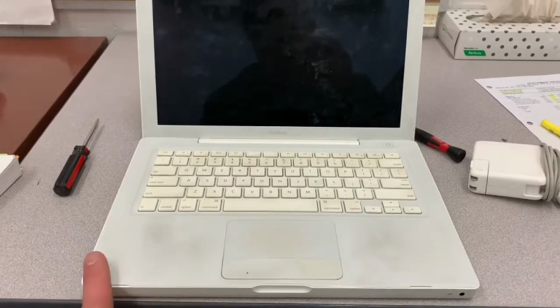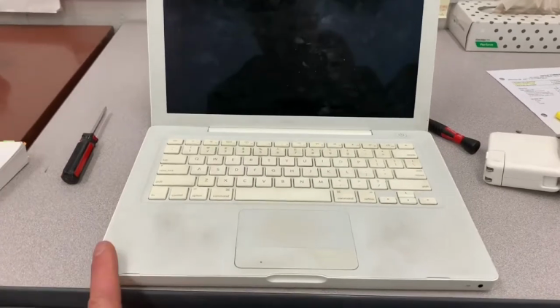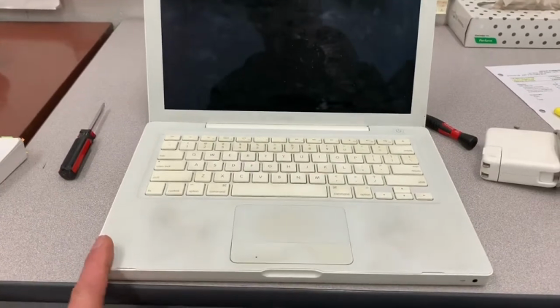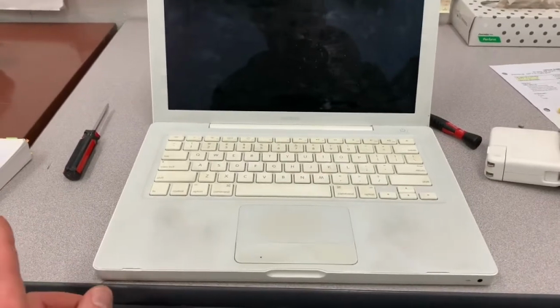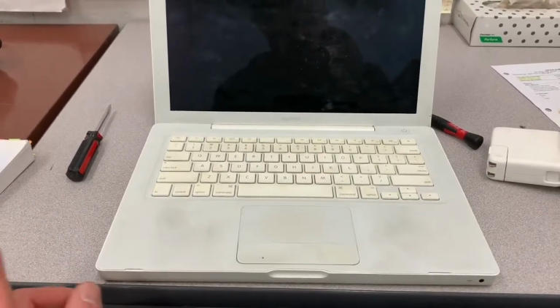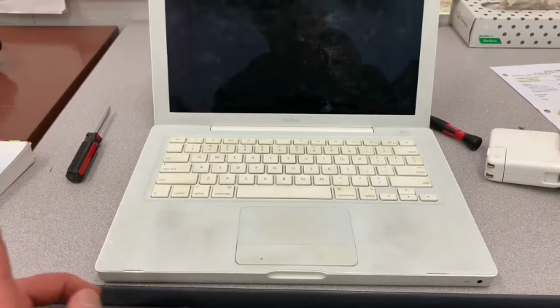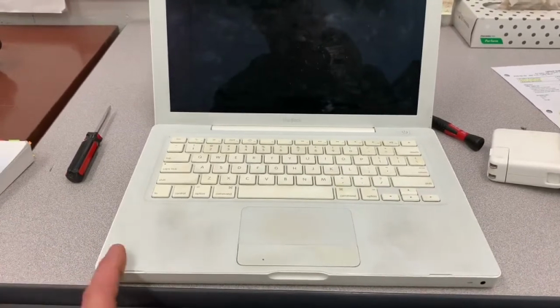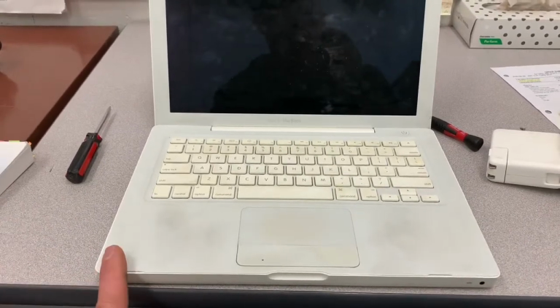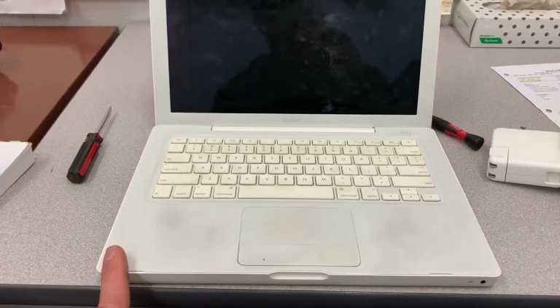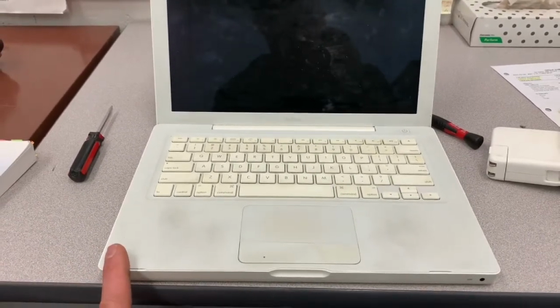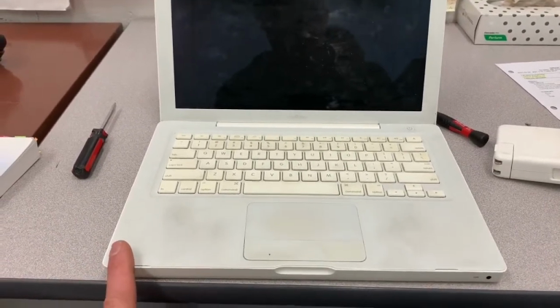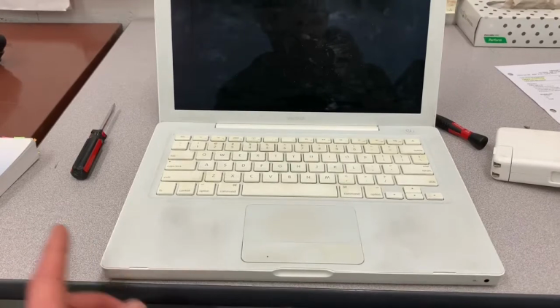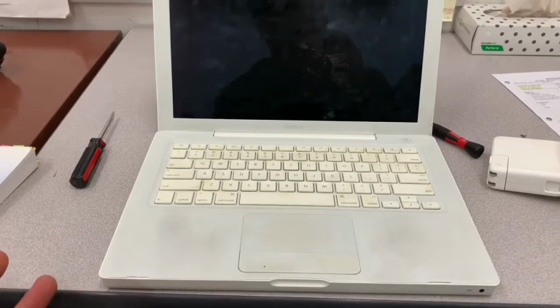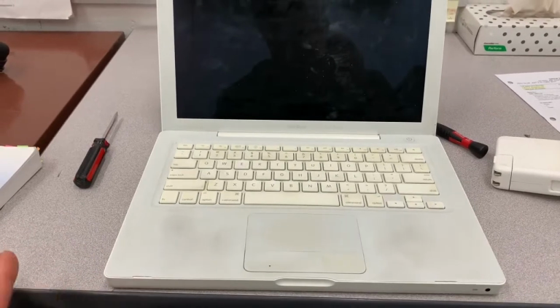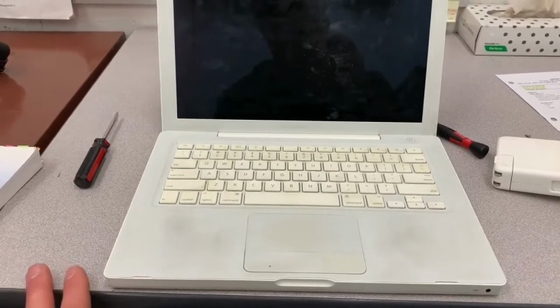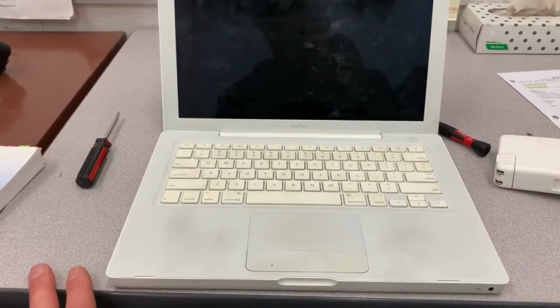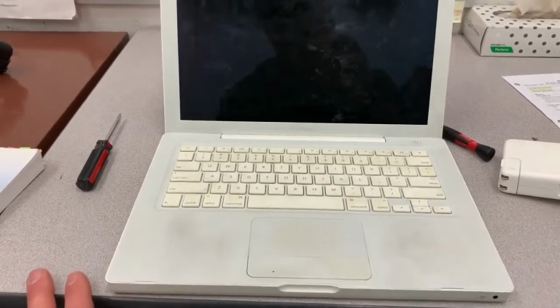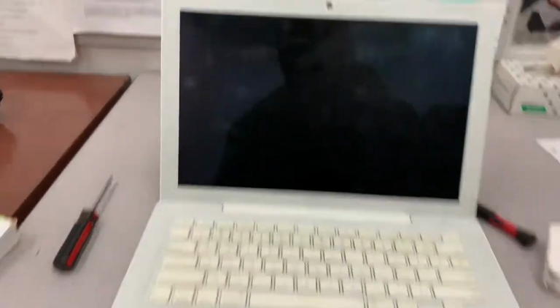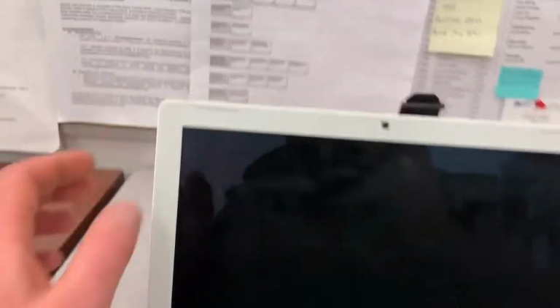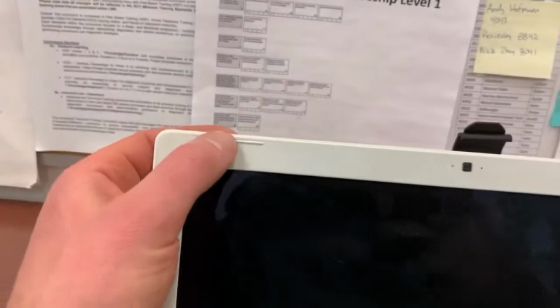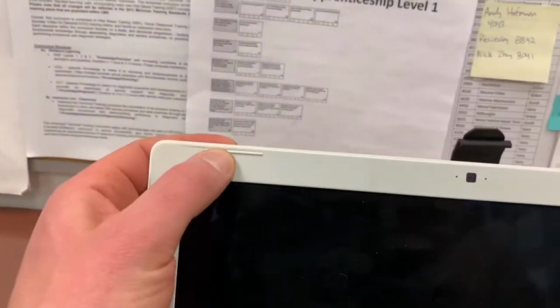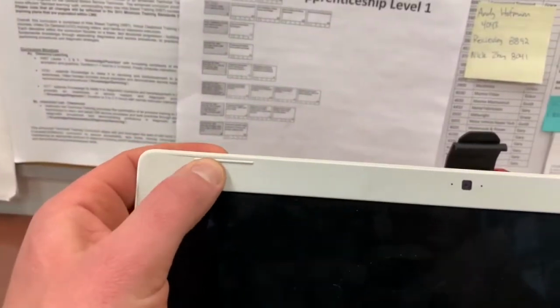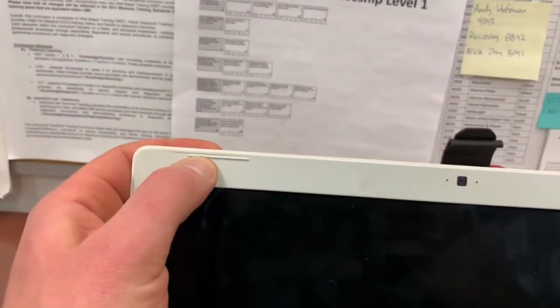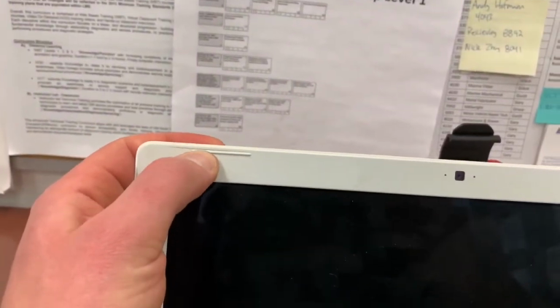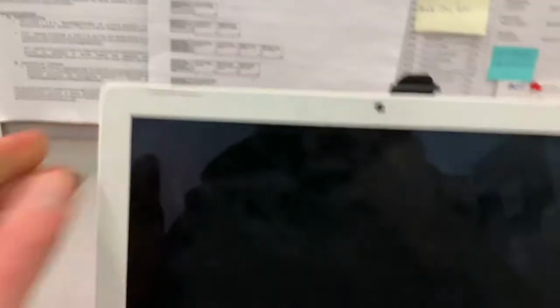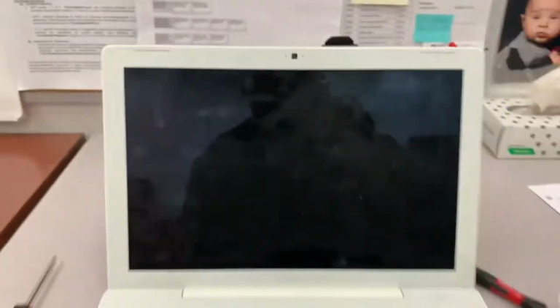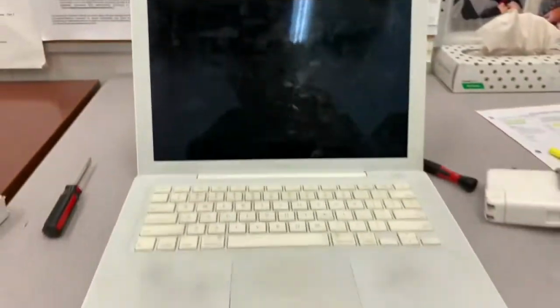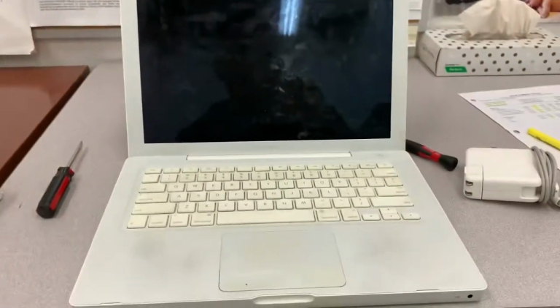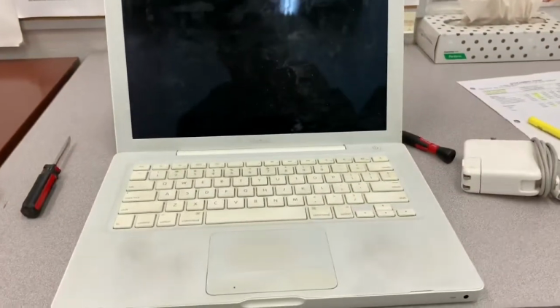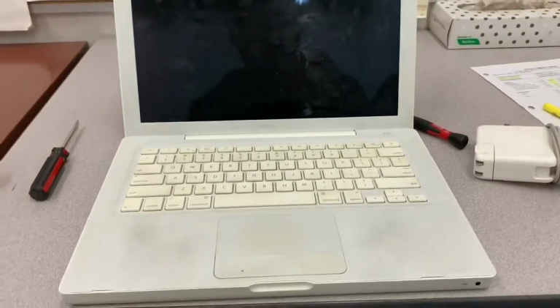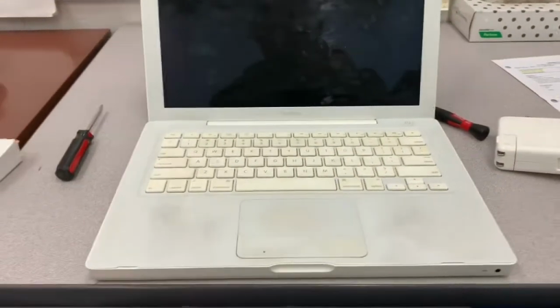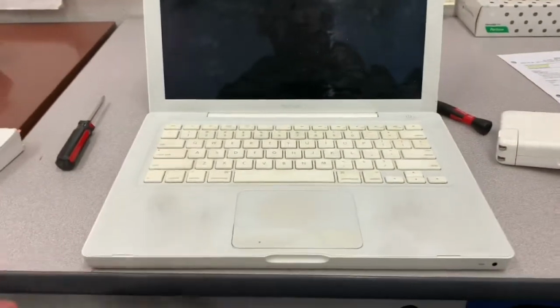New batteries for these are about $150, but these things sell for like $50, so really it's not worth putting a battery in it. Also, the screen's cracked here at the top. So yeah, this thing's just not really worth keeping, so we're going to scrap it.